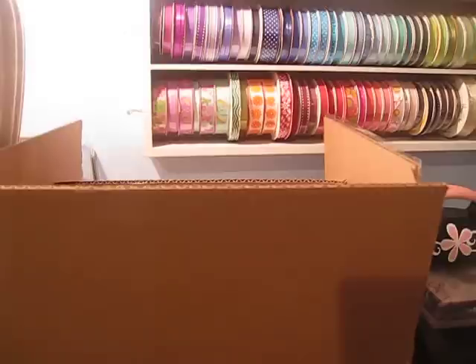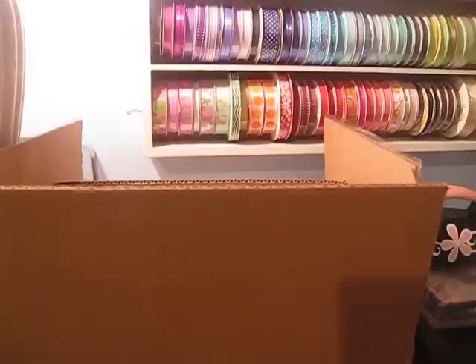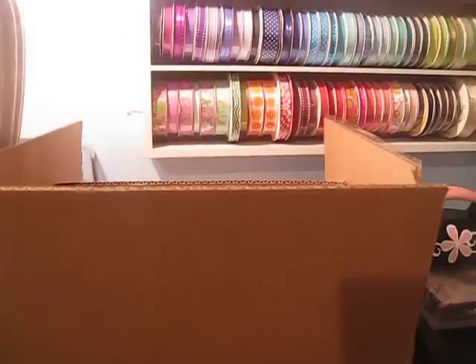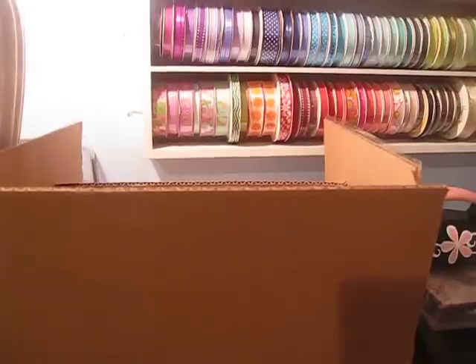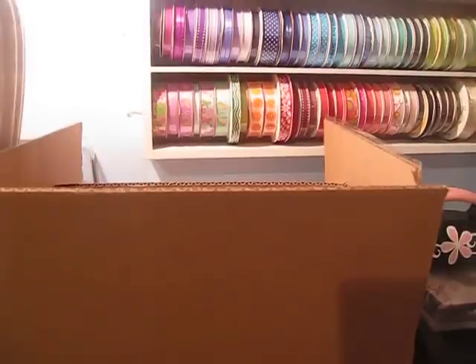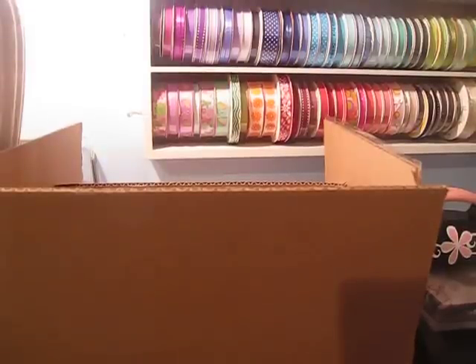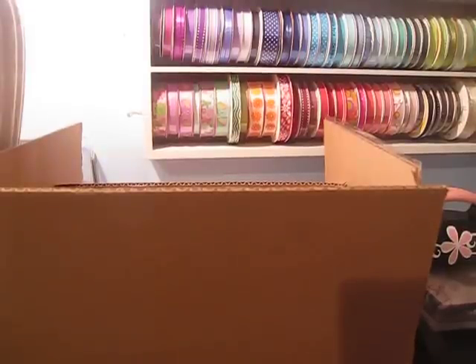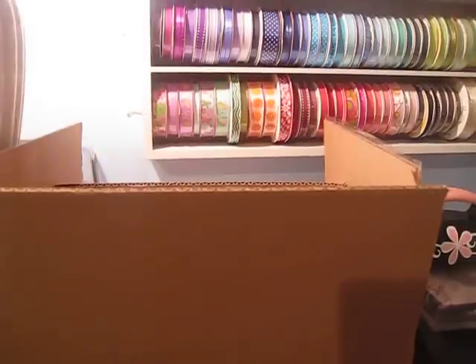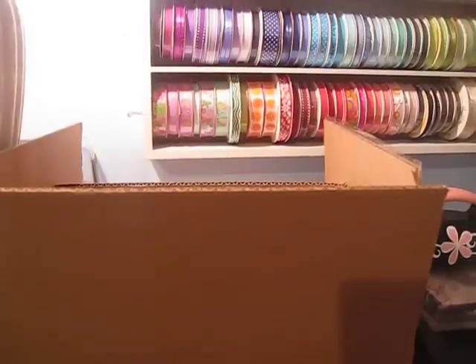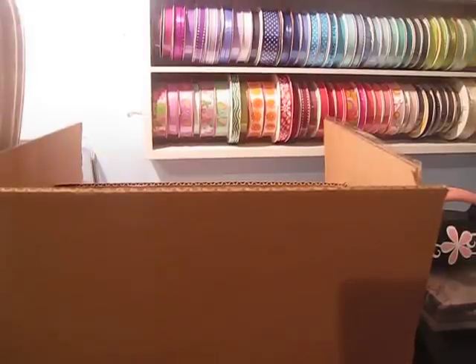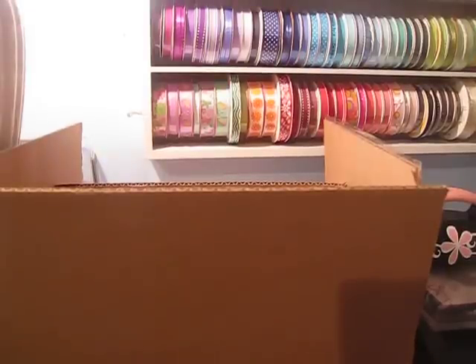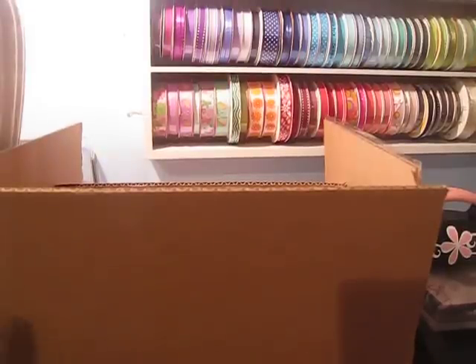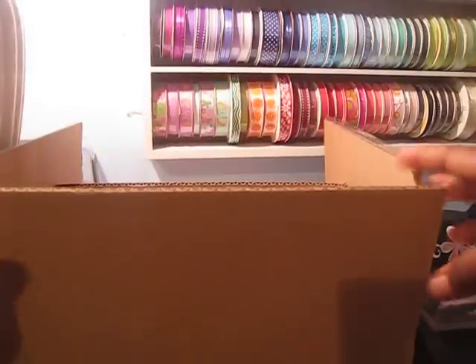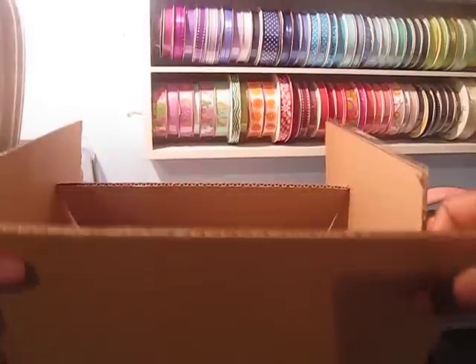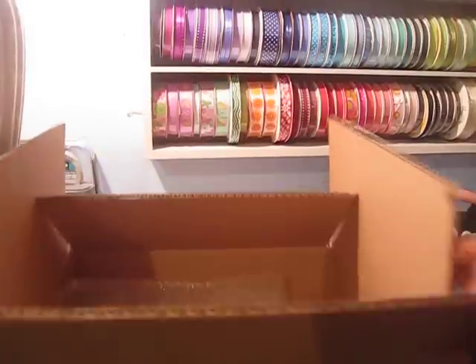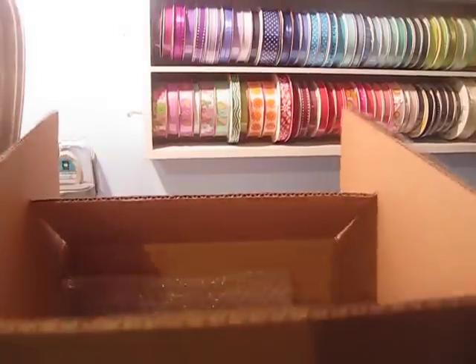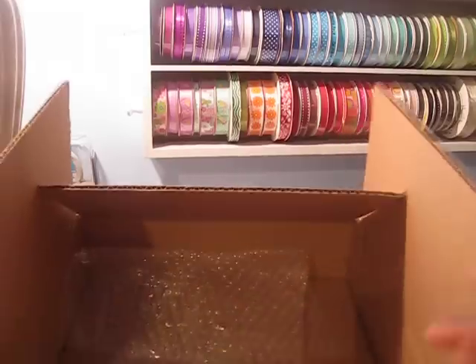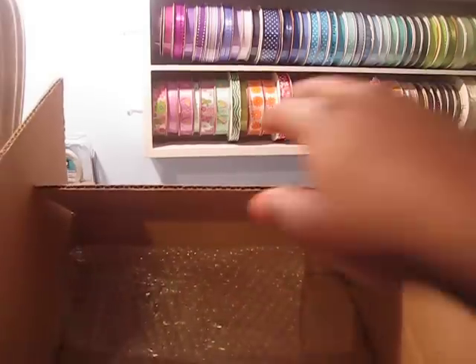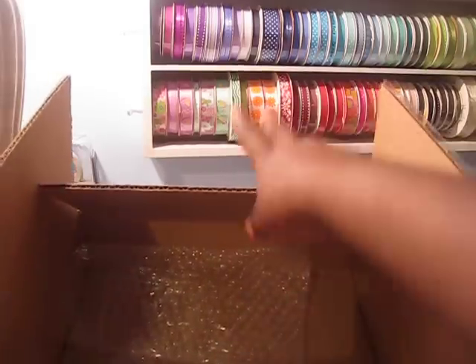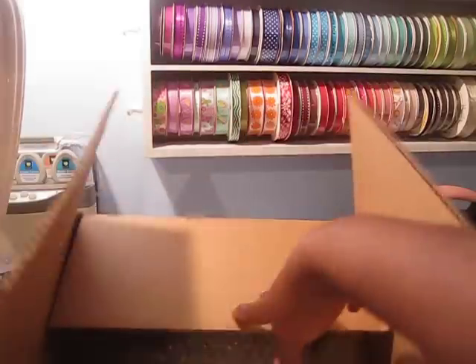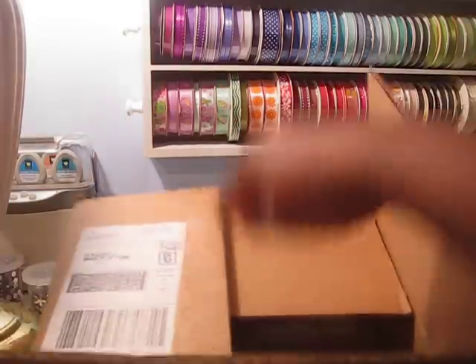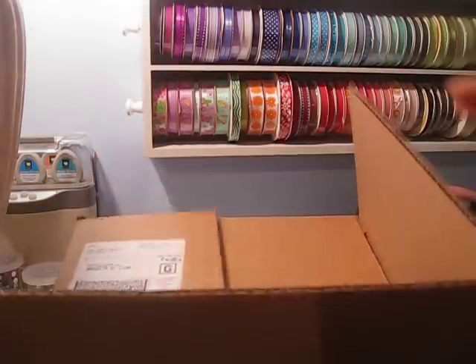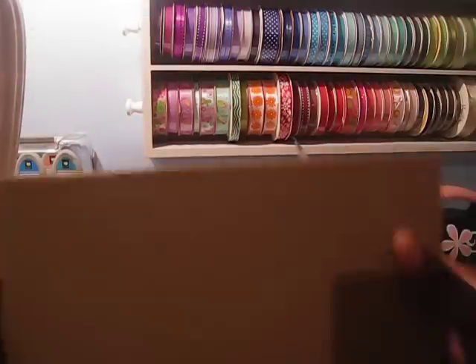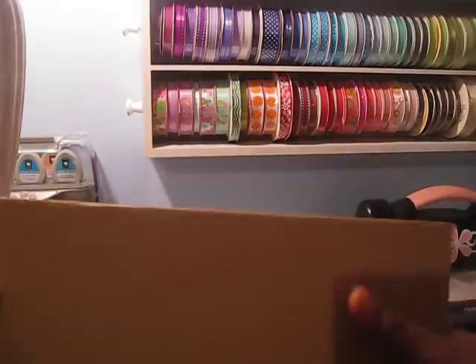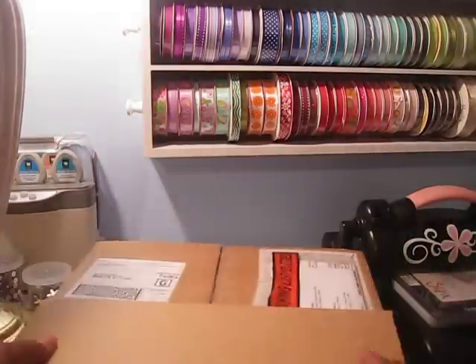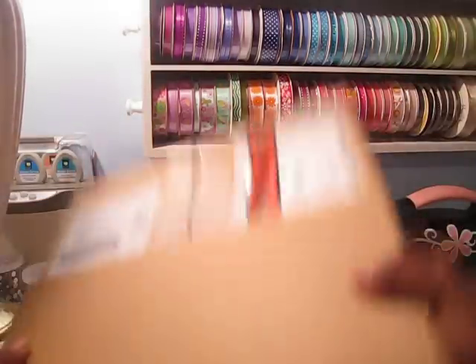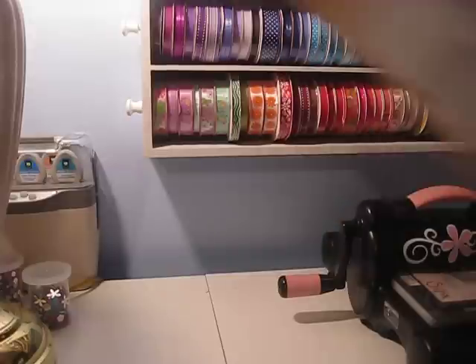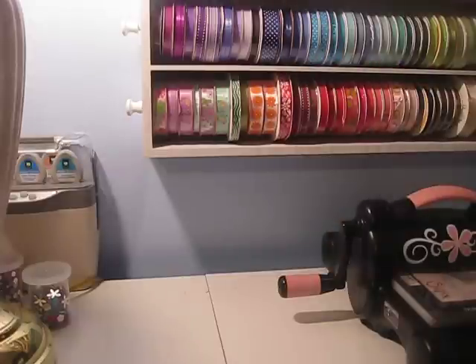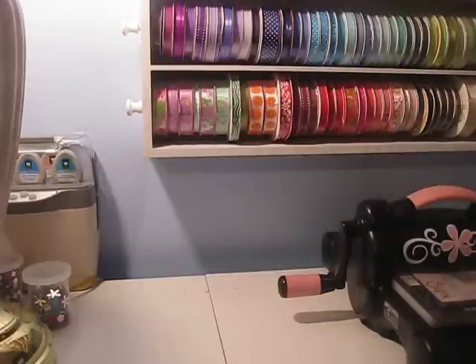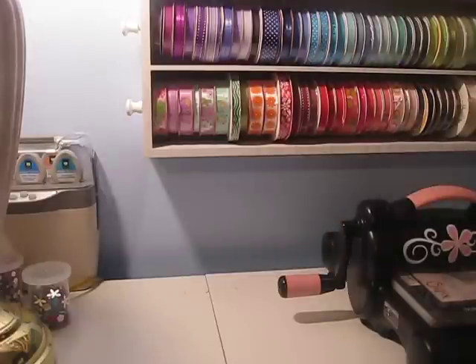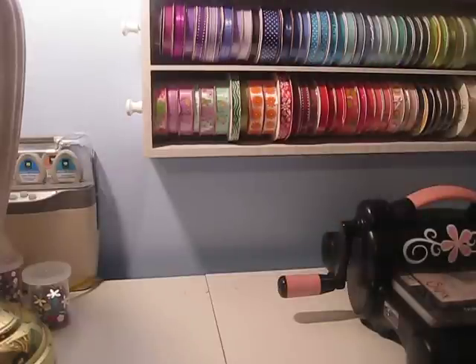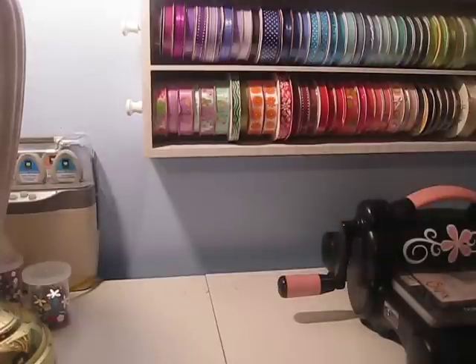Hello everybody and welcome to I Scrap Happy Video. This is my second attempt at doing this video so the box is open. I'm just gonna show you guys all the stuff that I got.